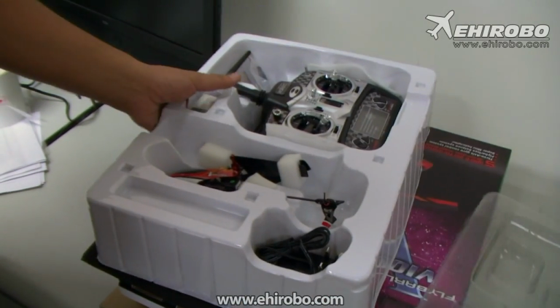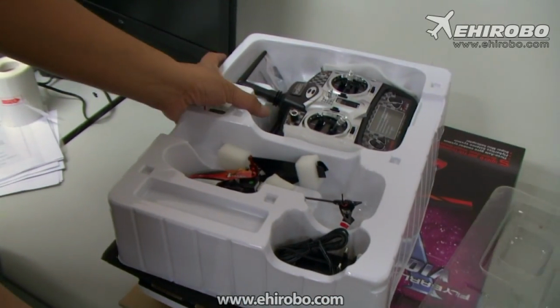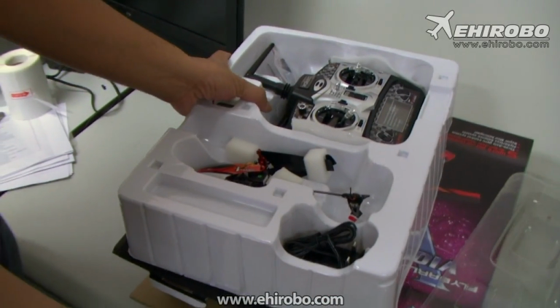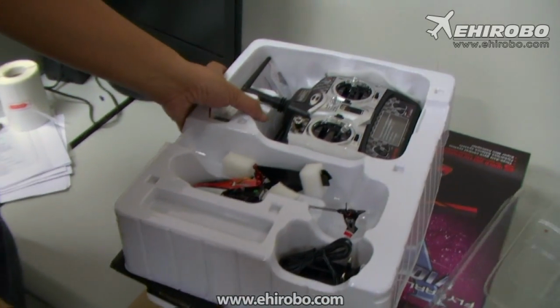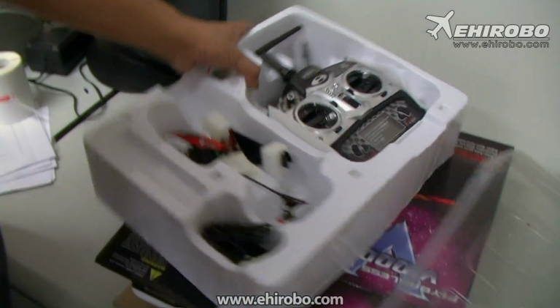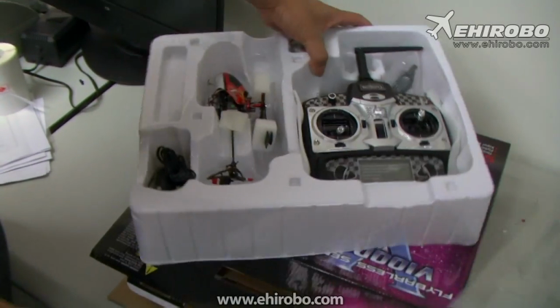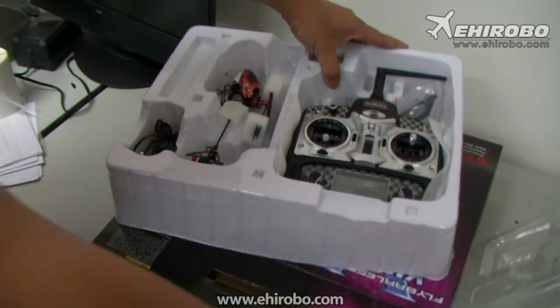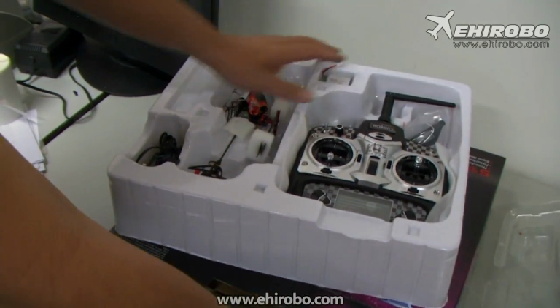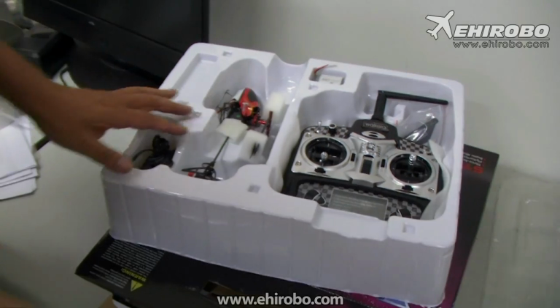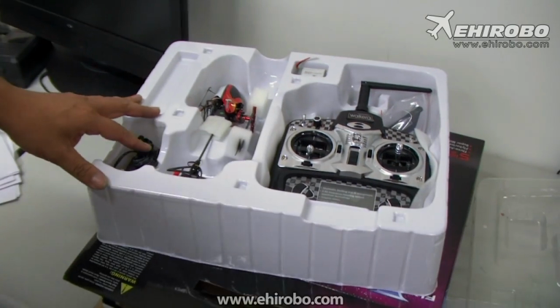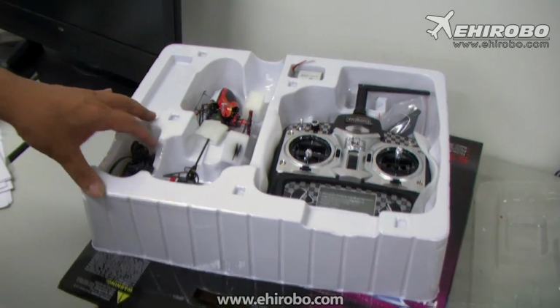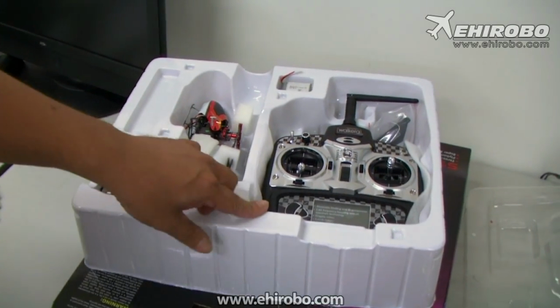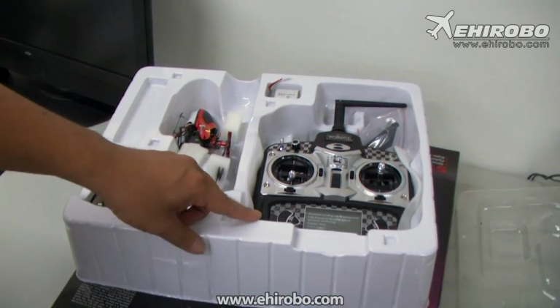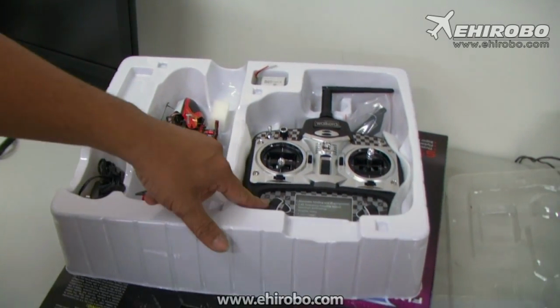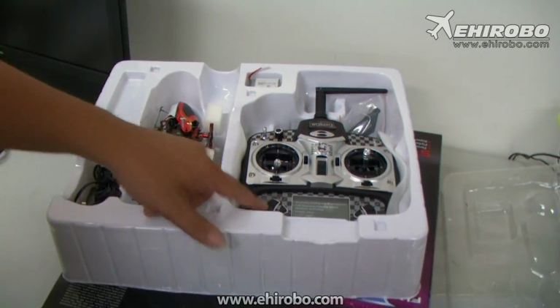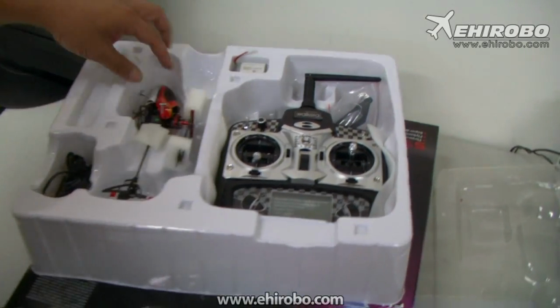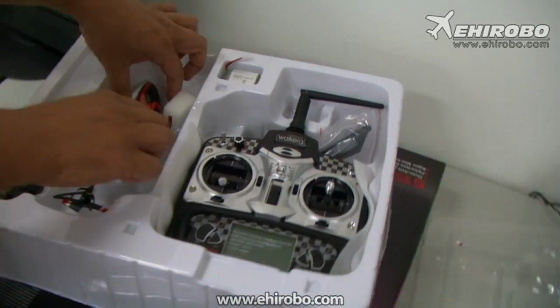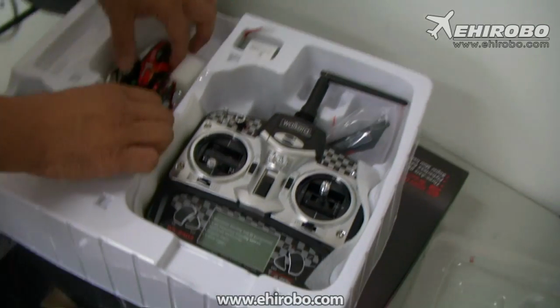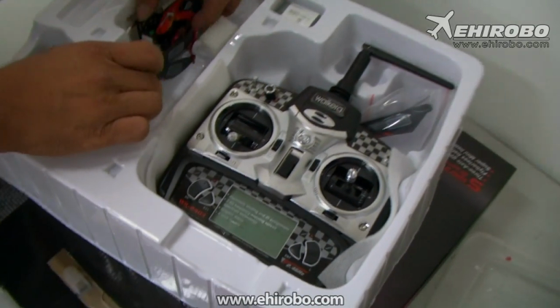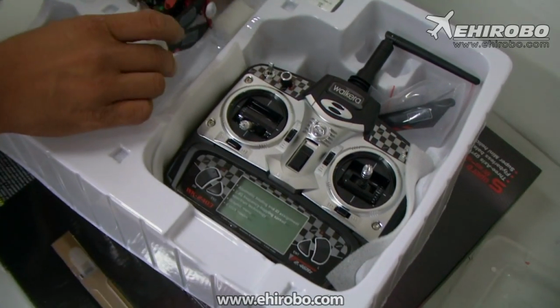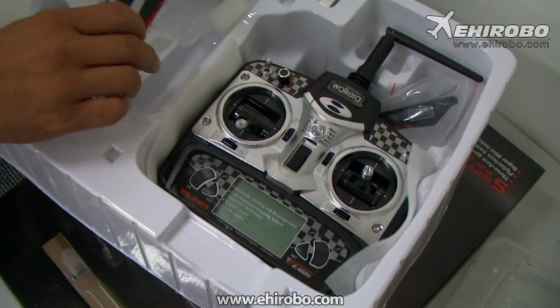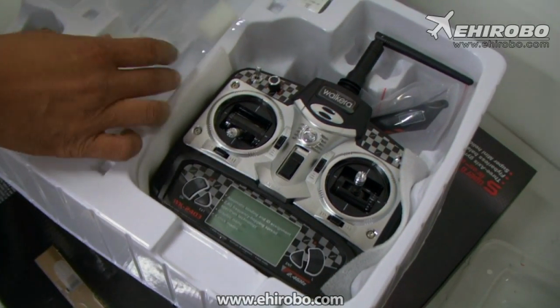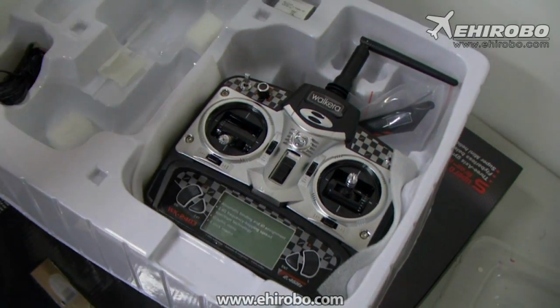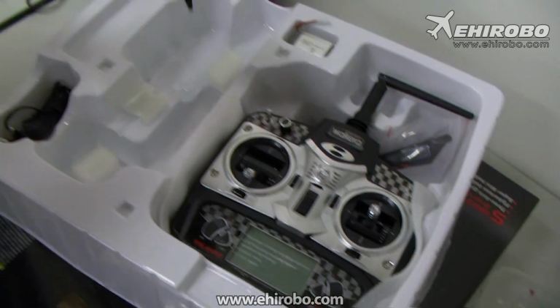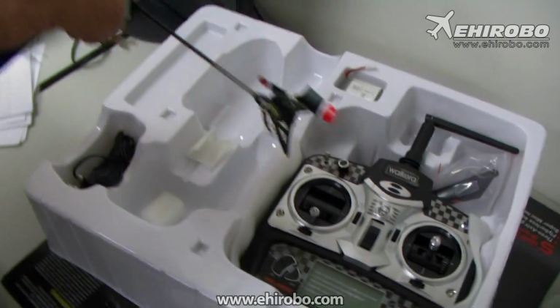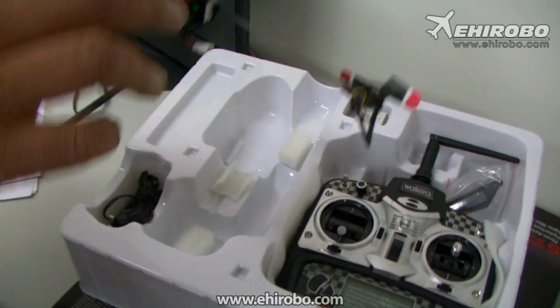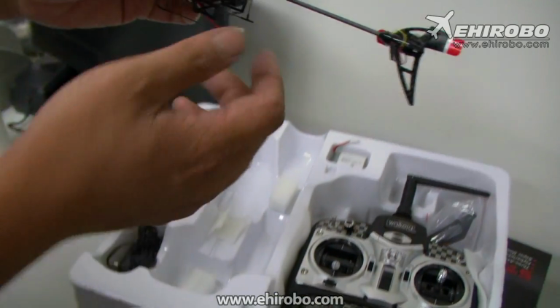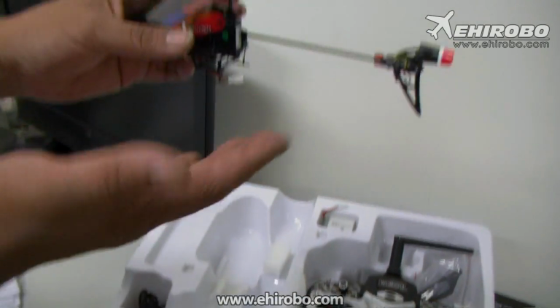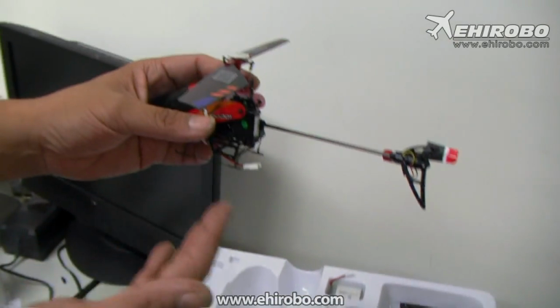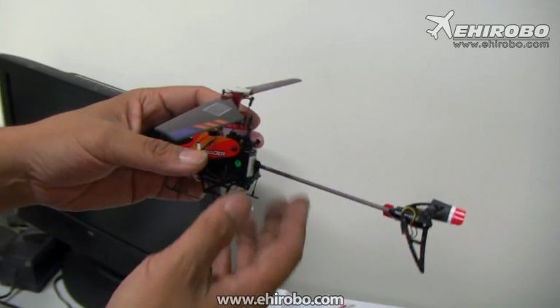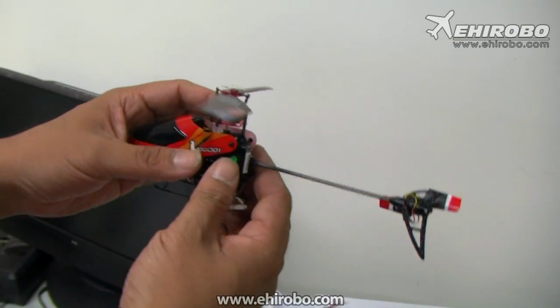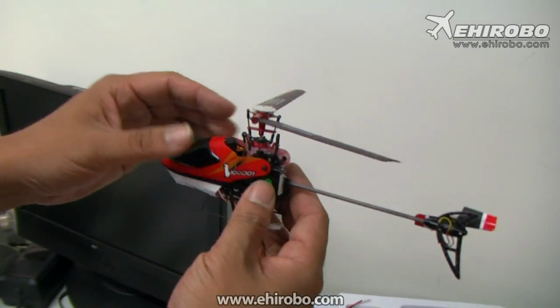For the V100, it comes with the new 2403 transmitter, and then the helicopter itself. Obviously, it's a flybarless helicopter.